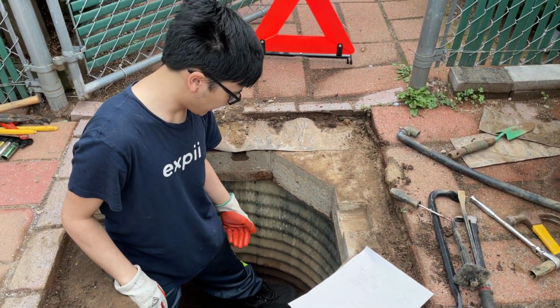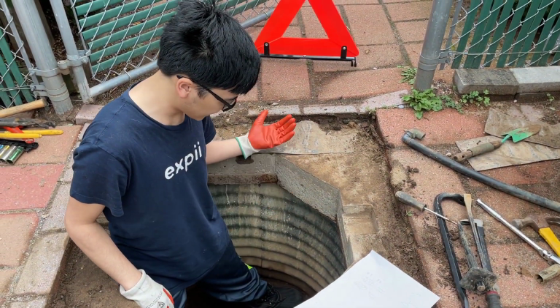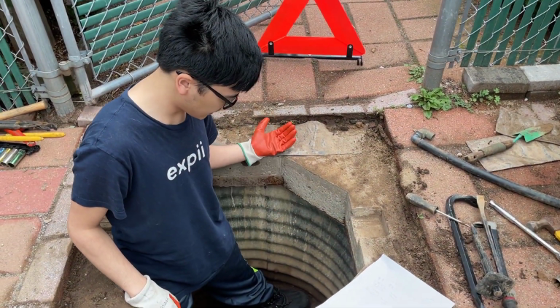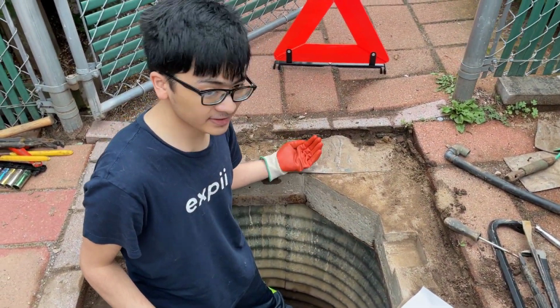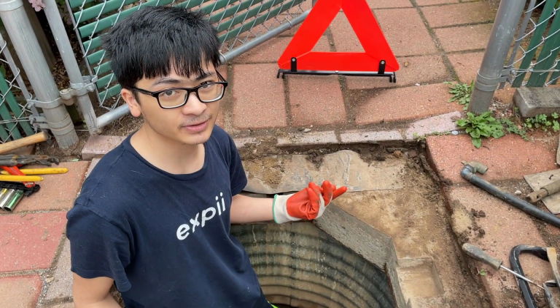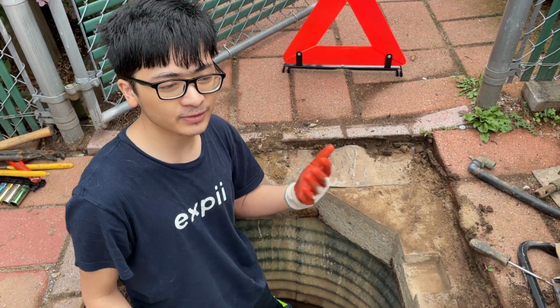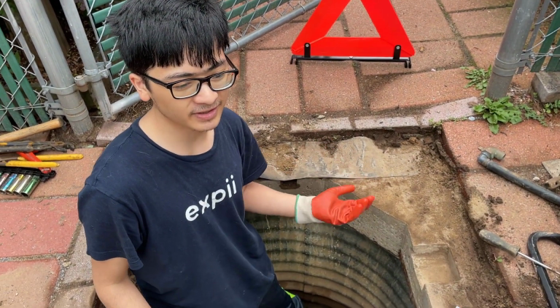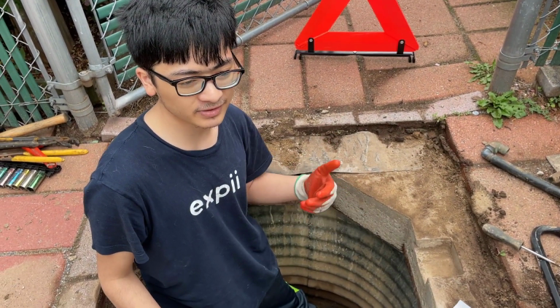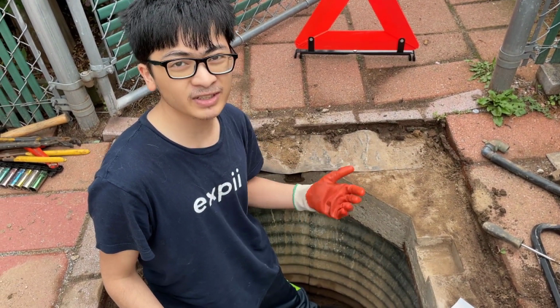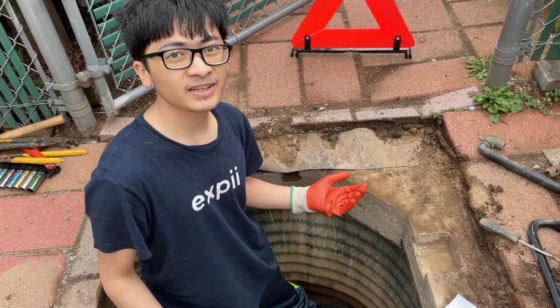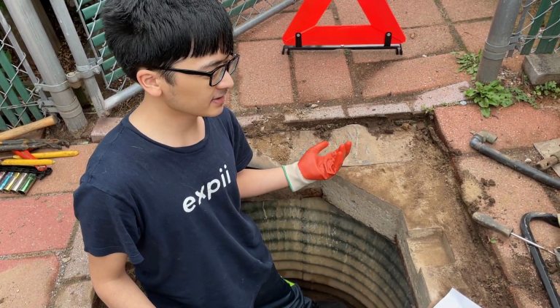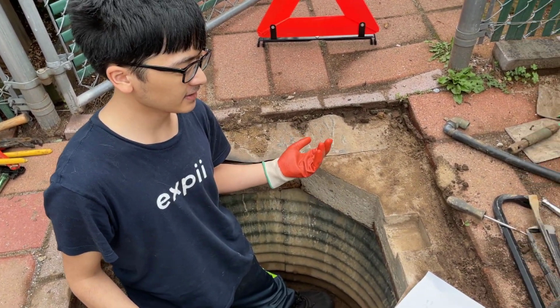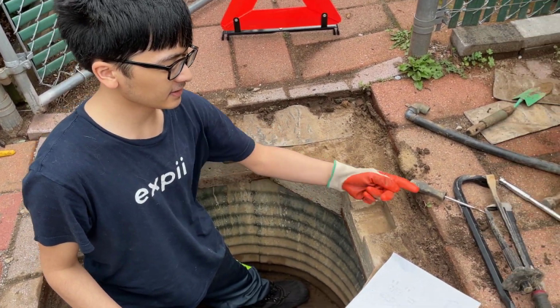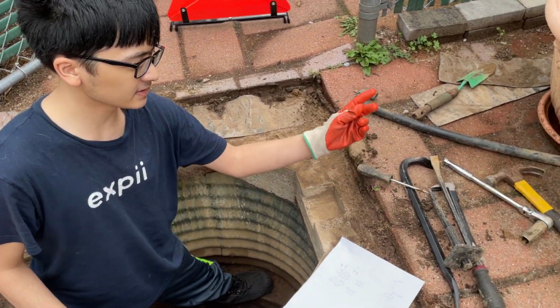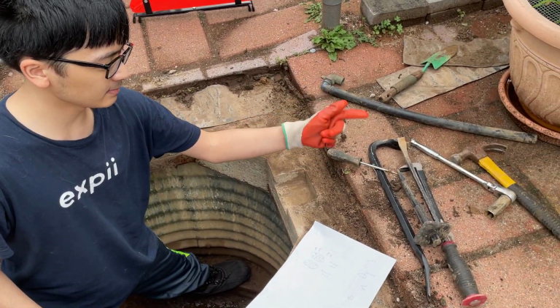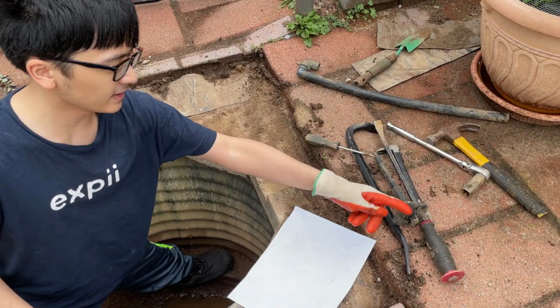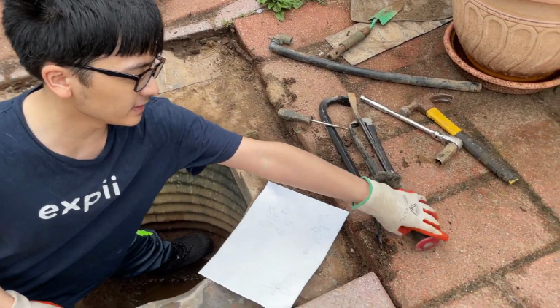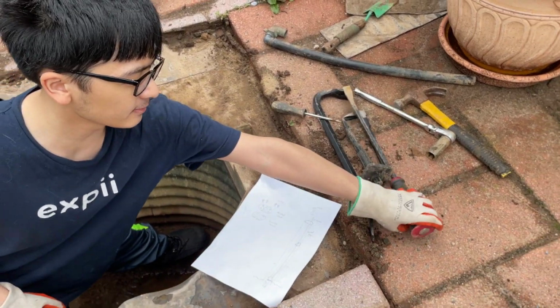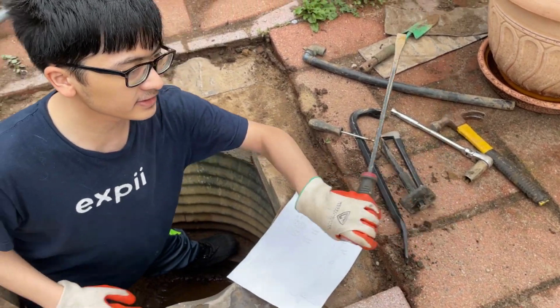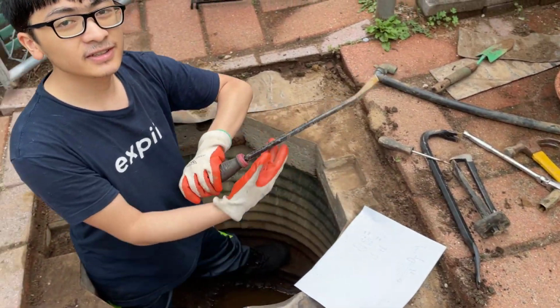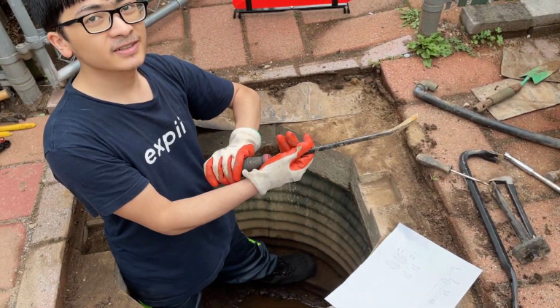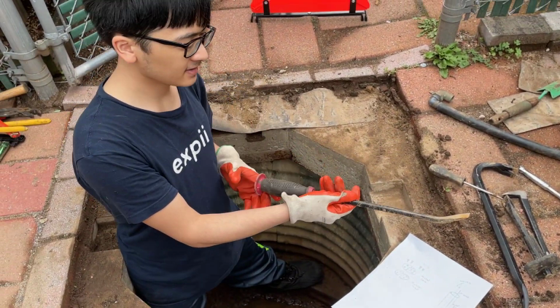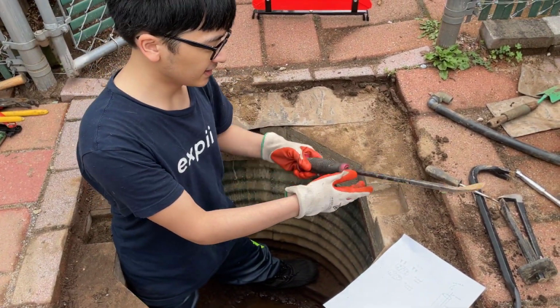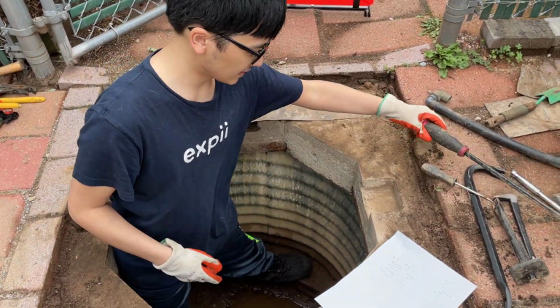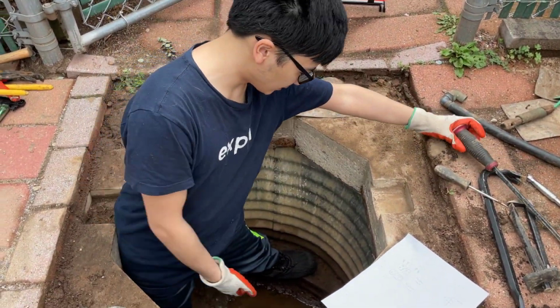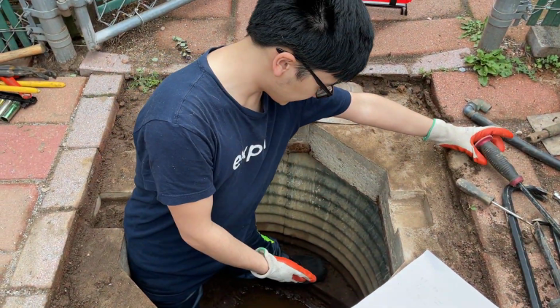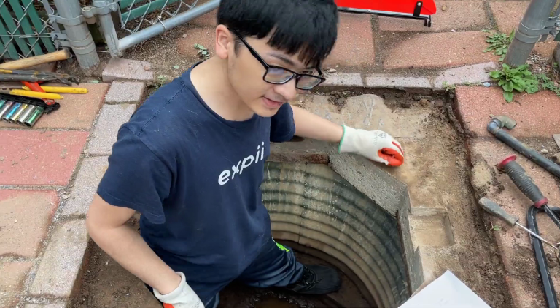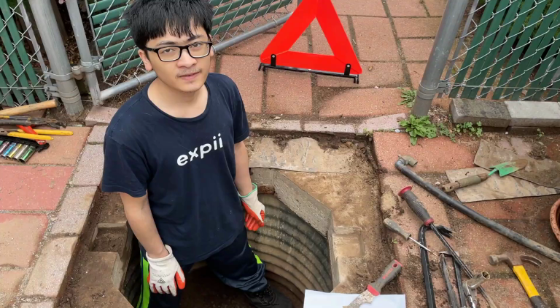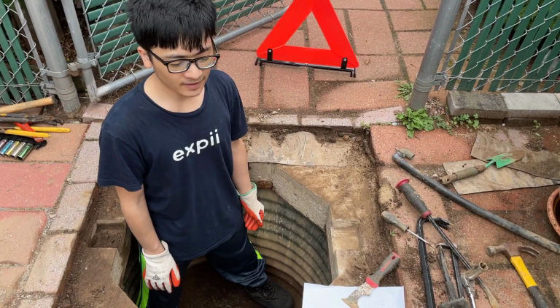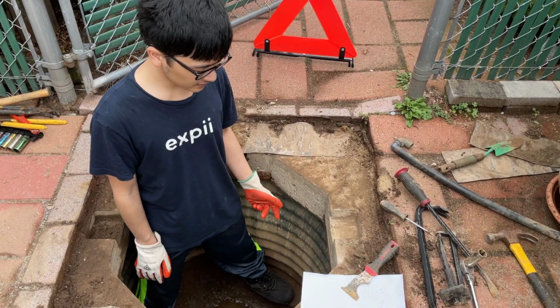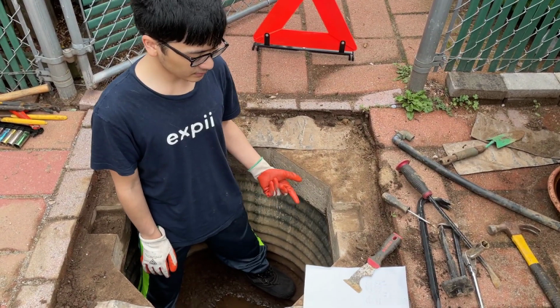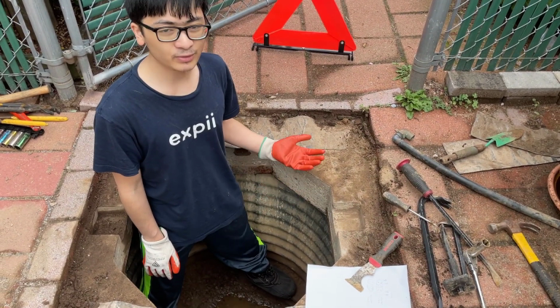What my dad had to do was slowly loosen each bolt until he could eventually pry the lid out with a fiber tool, and then he was able to open the lid.